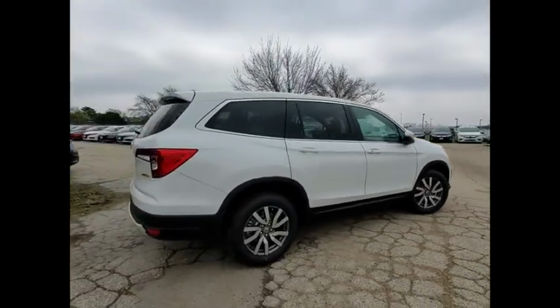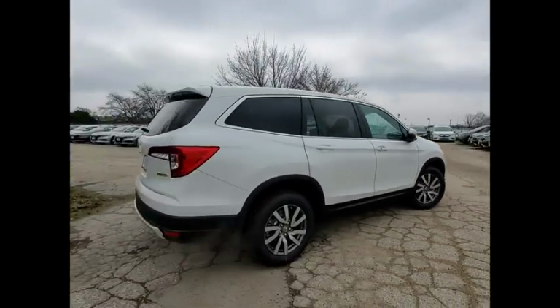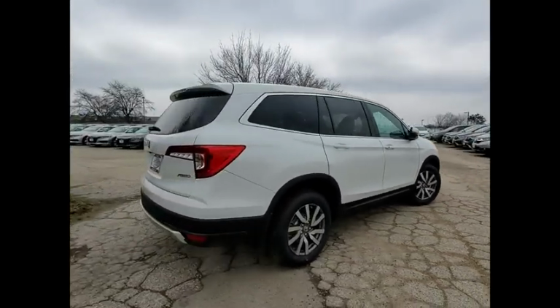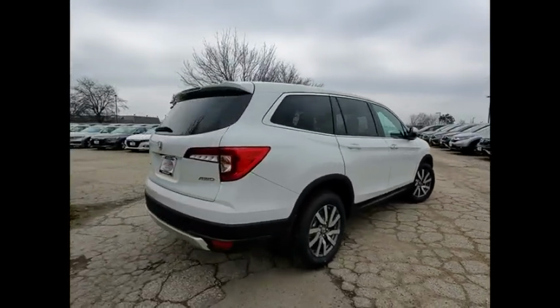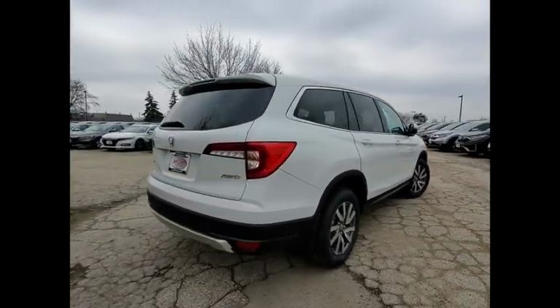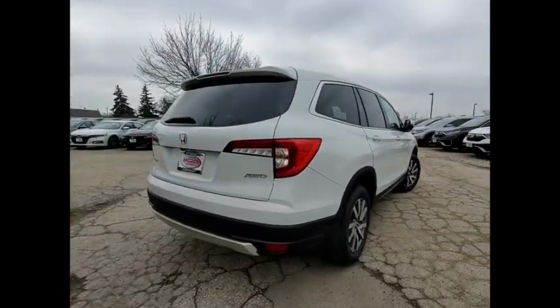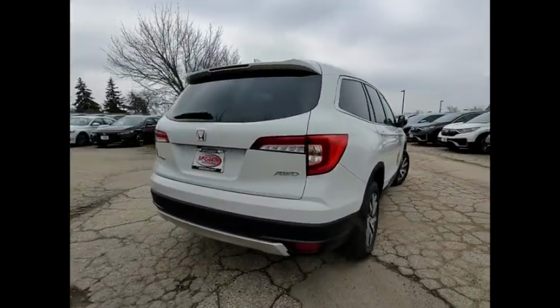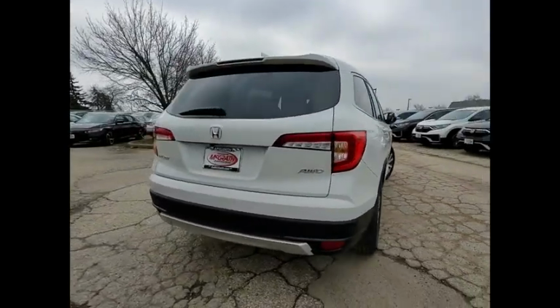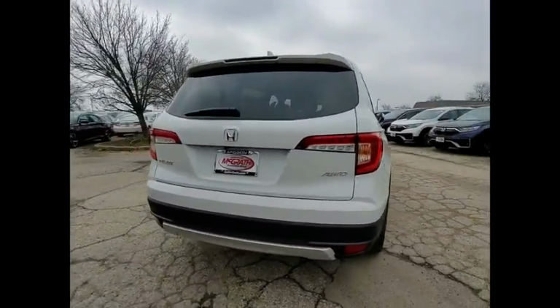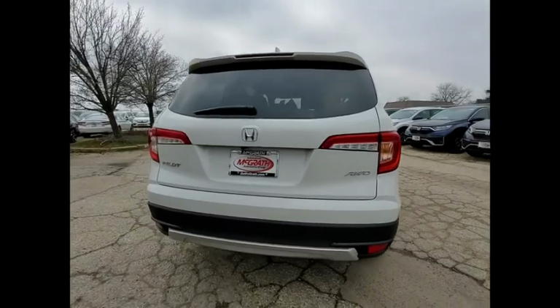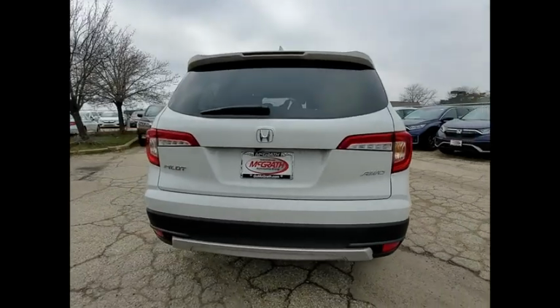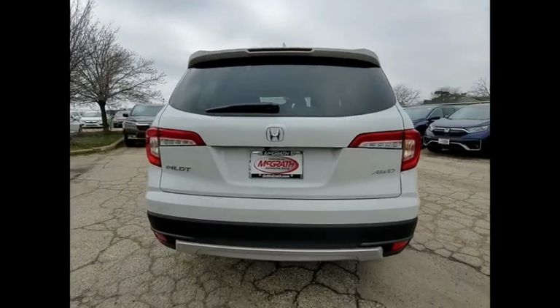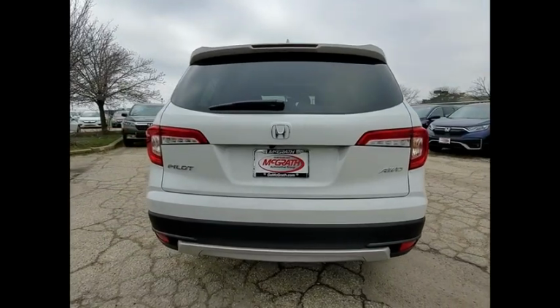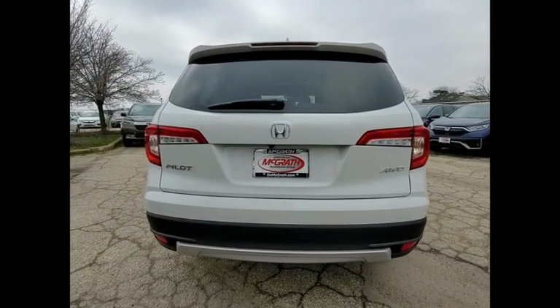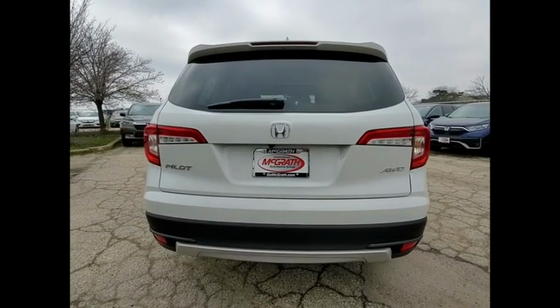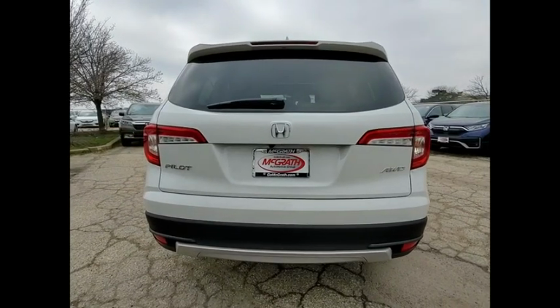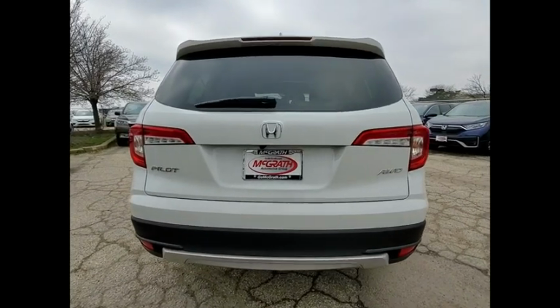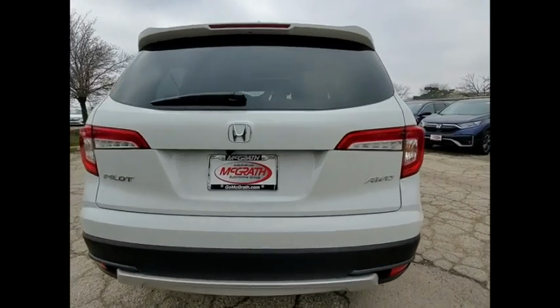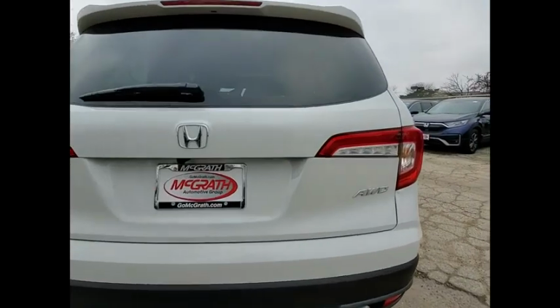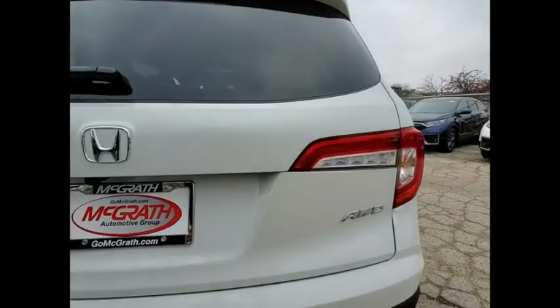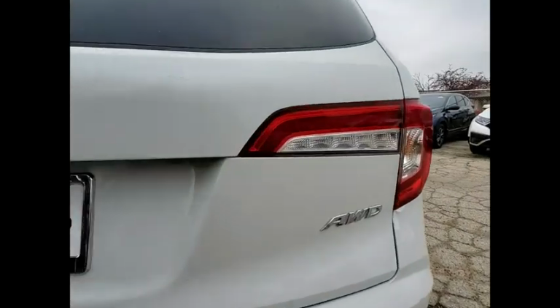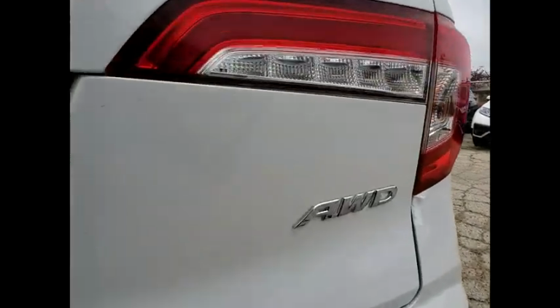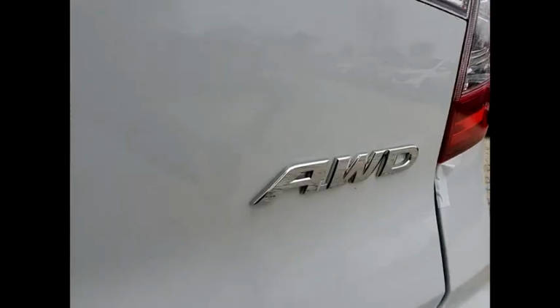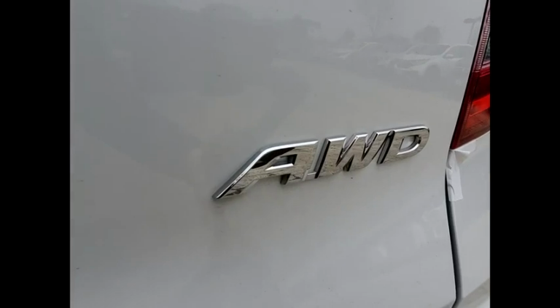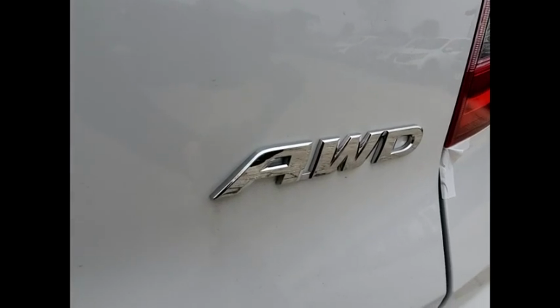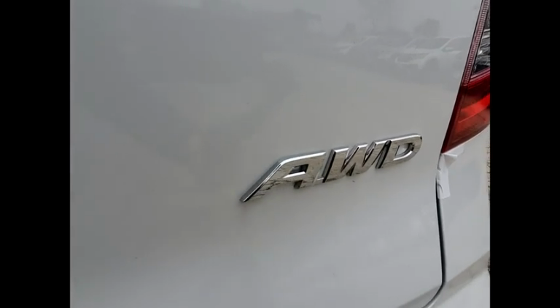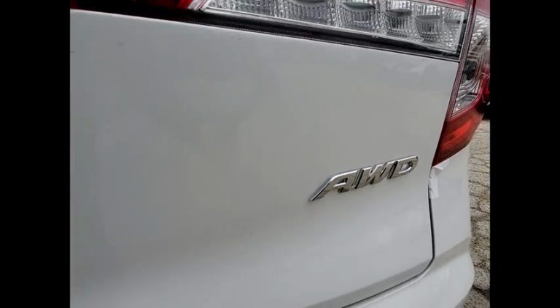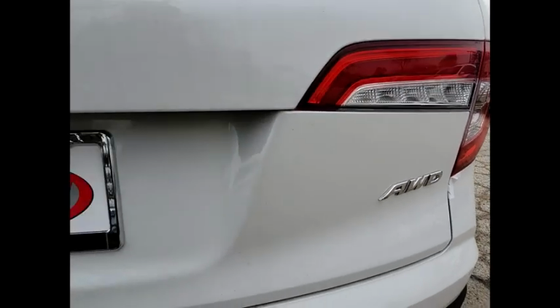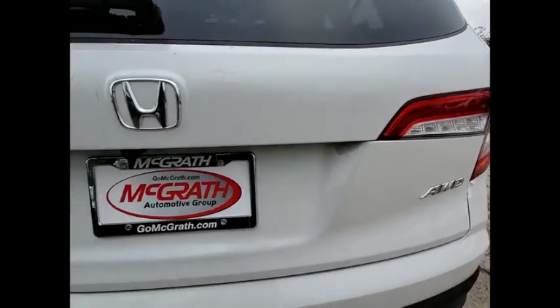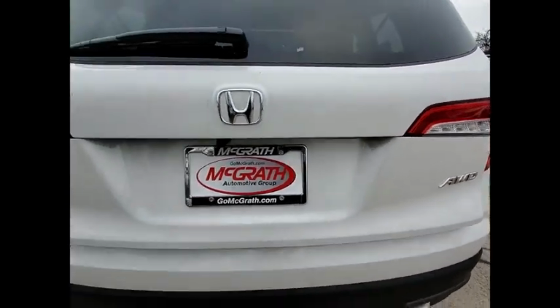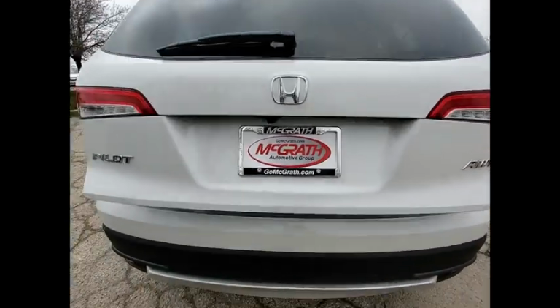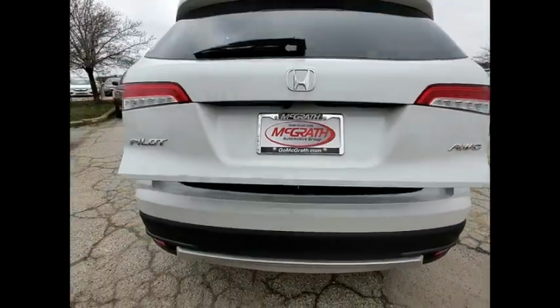This vehicle has less than 100 miles. Here are some of this vehicle's great options: tire pressure monitor, blind spot monitor, all-wheel drive, heated mirrors, aluminum wheels, rear spoiler.